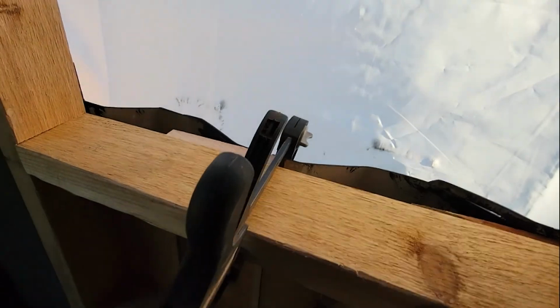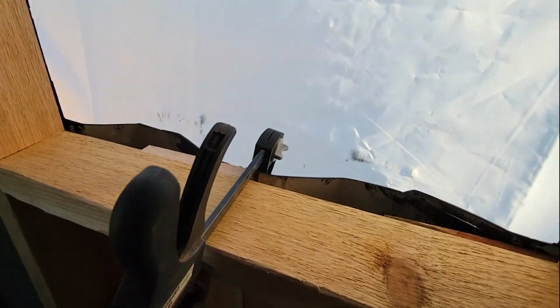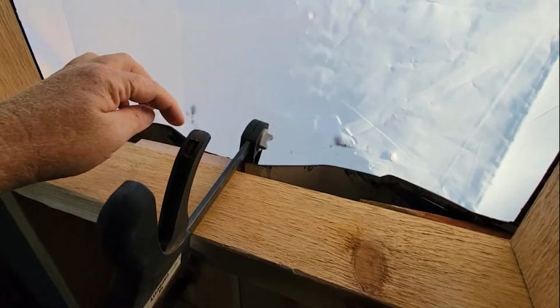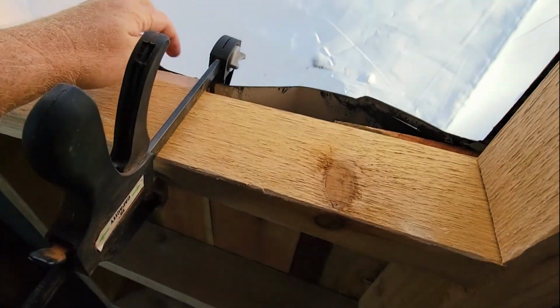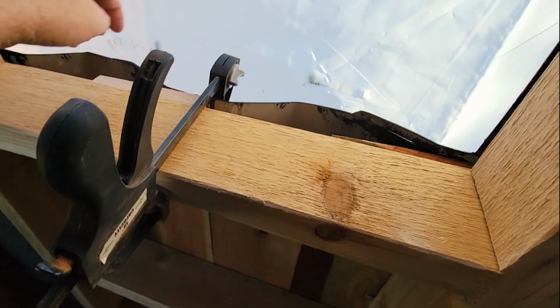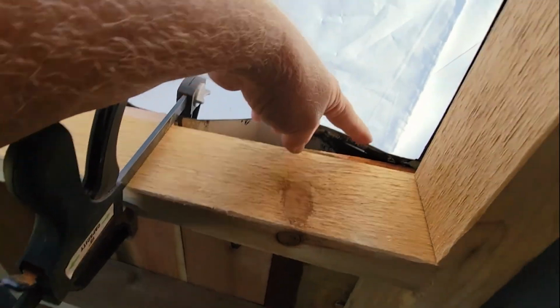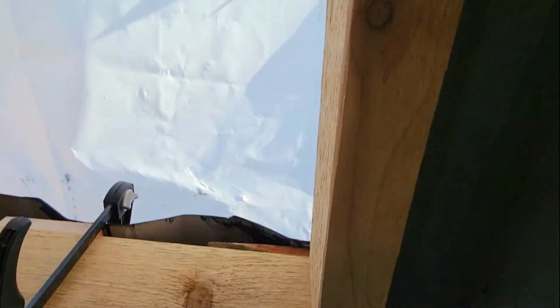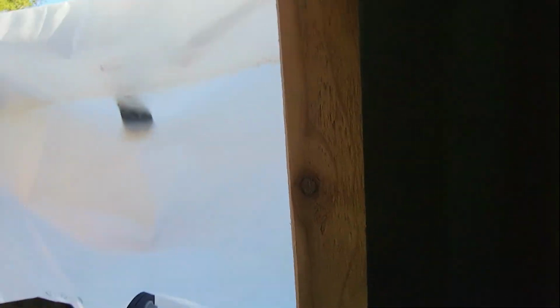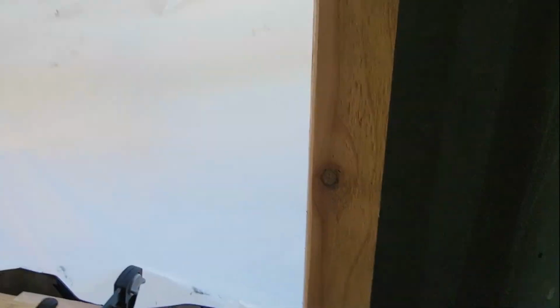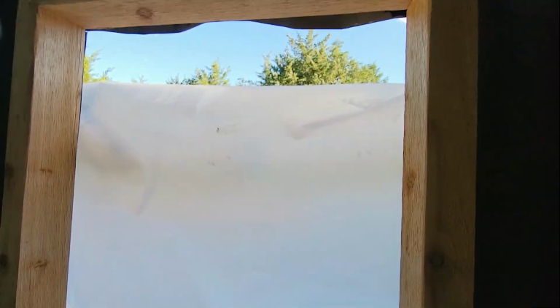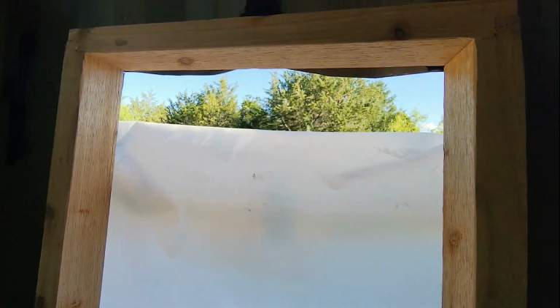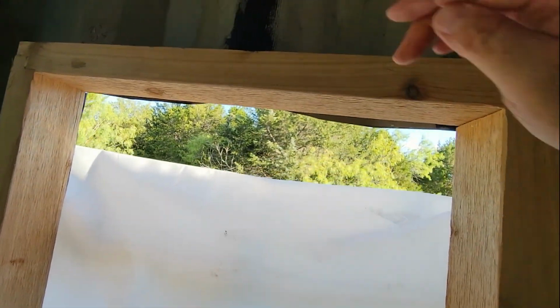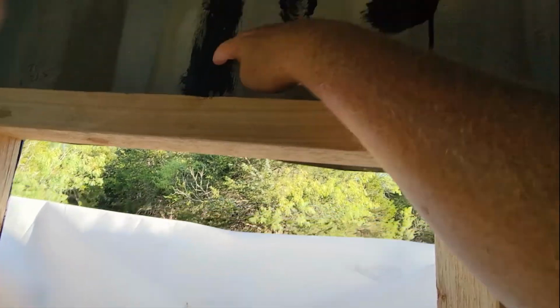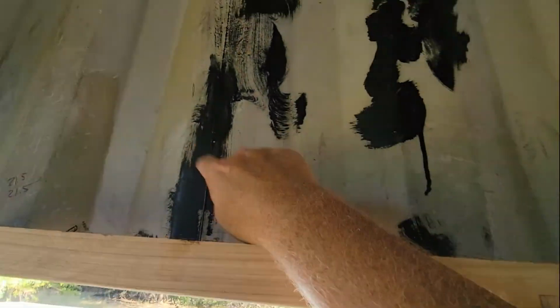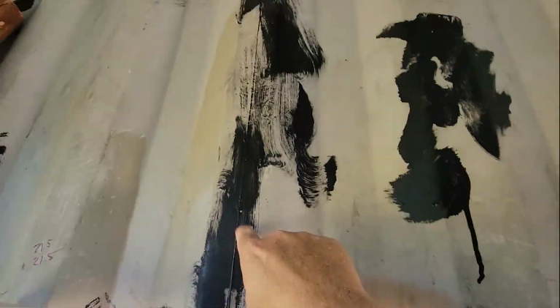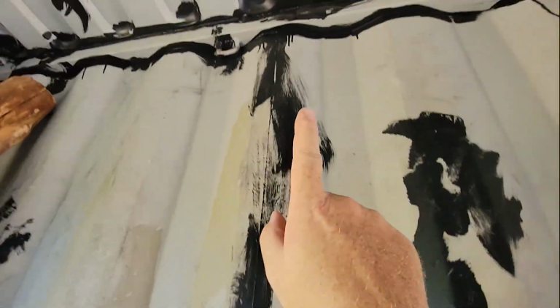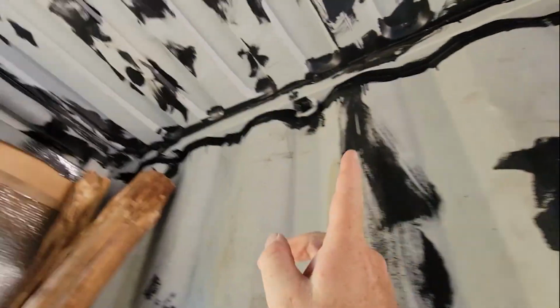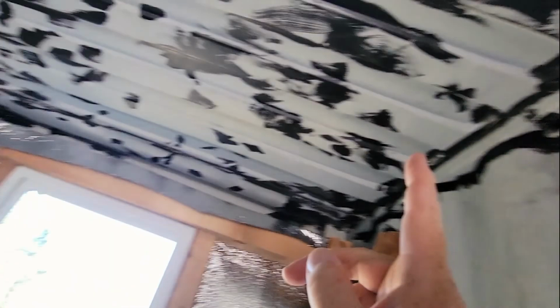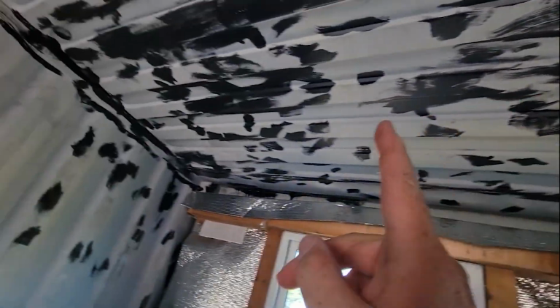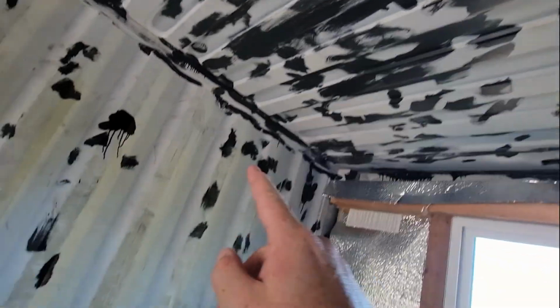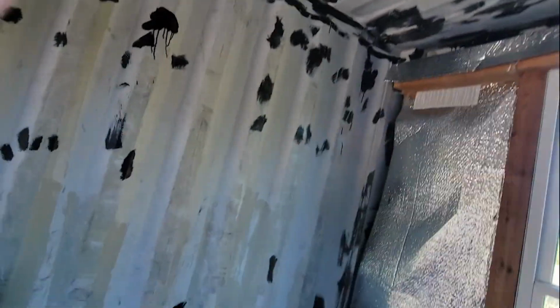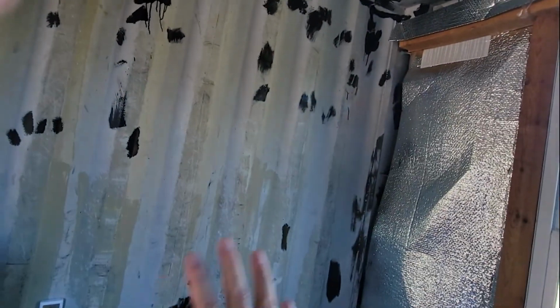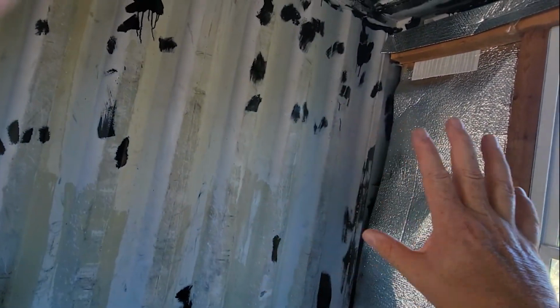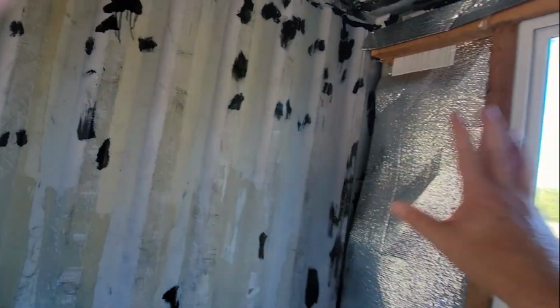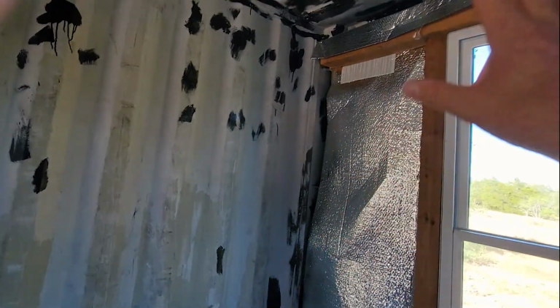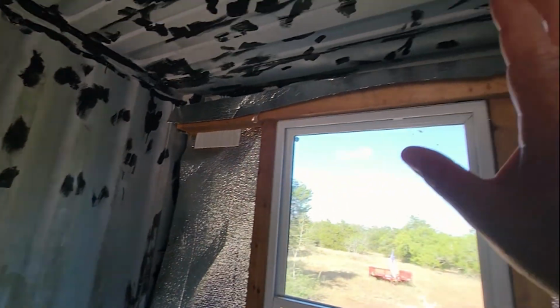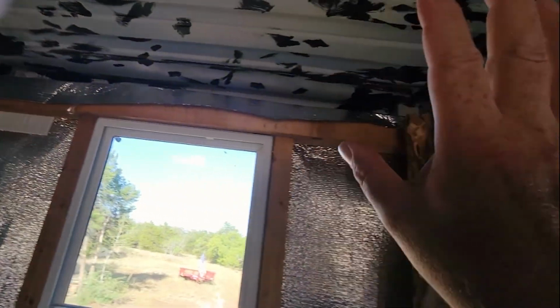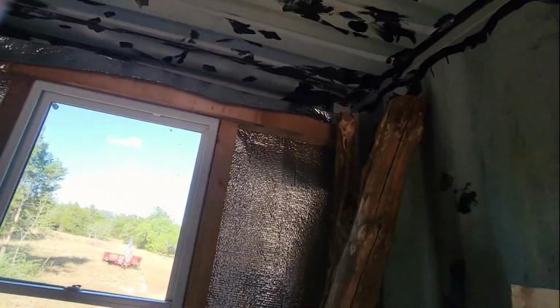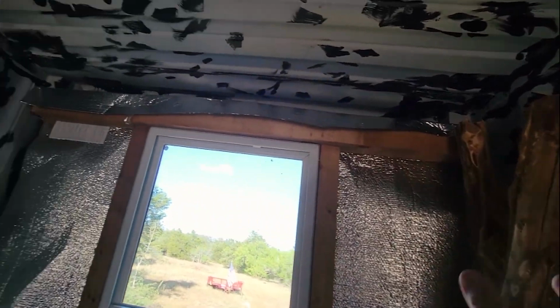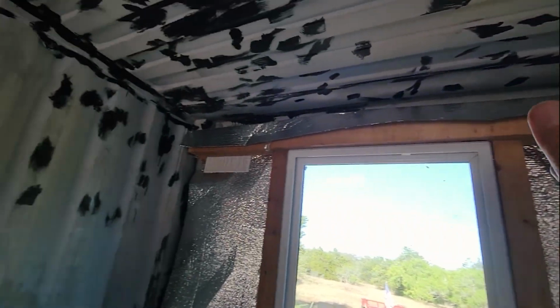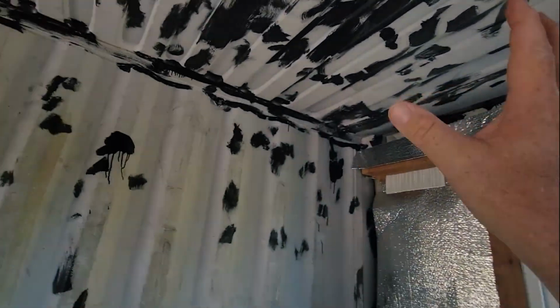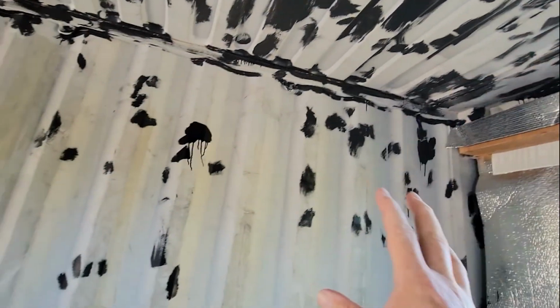I end up drilling holes and binding it all together. I'll bind a 4x4 across there, all the way through the roof and back down. Then I'll have four-foot sections in each area where I can put drywall in.